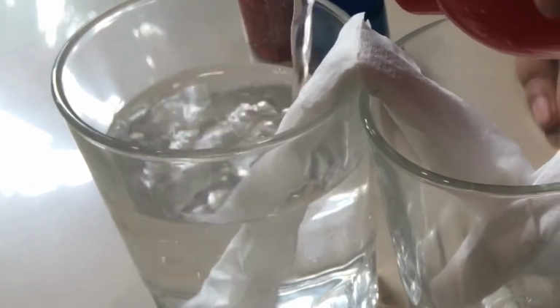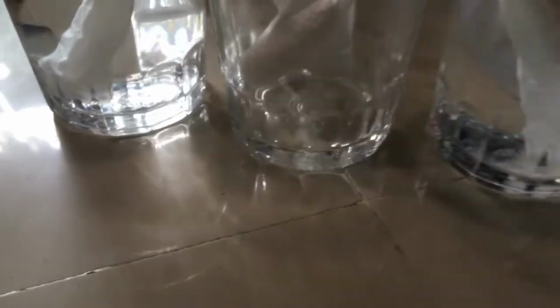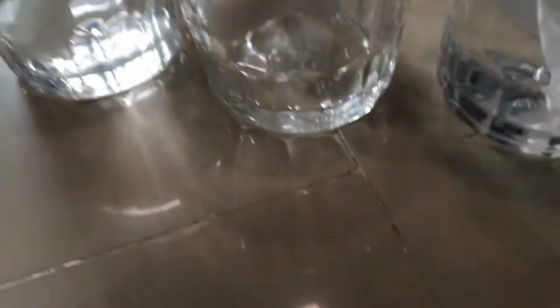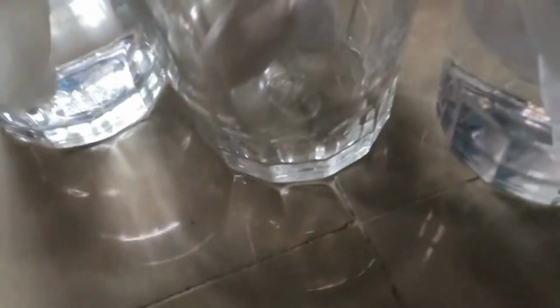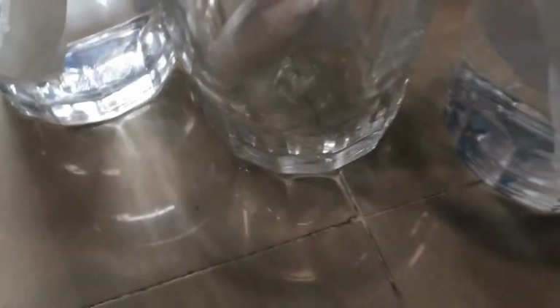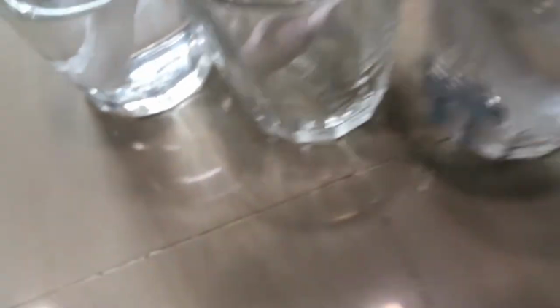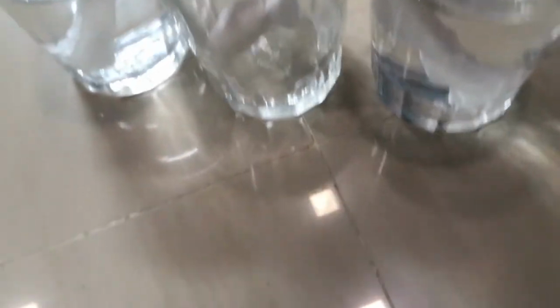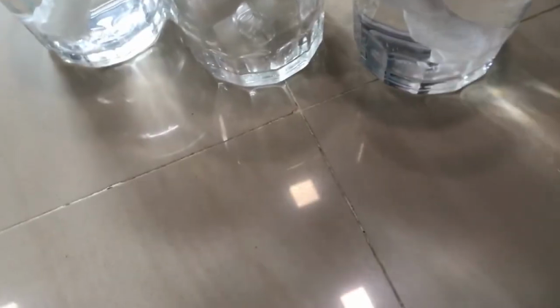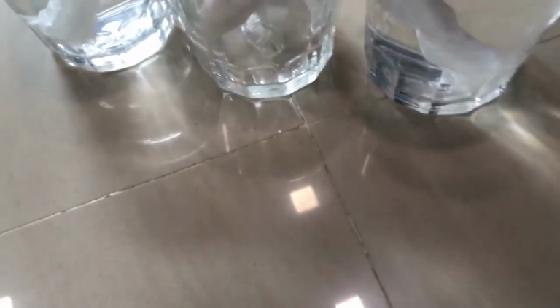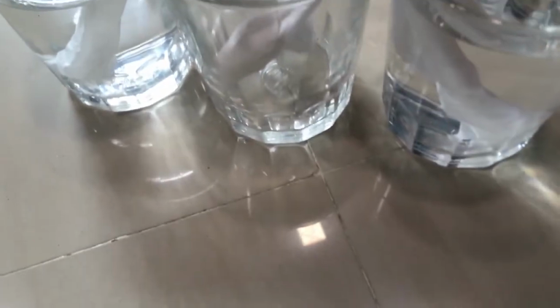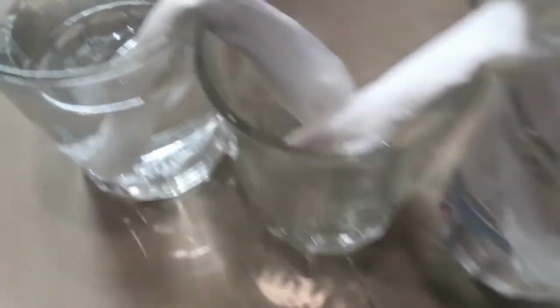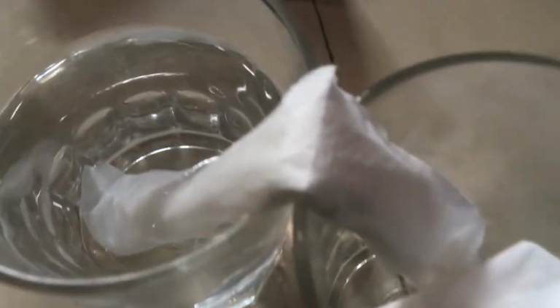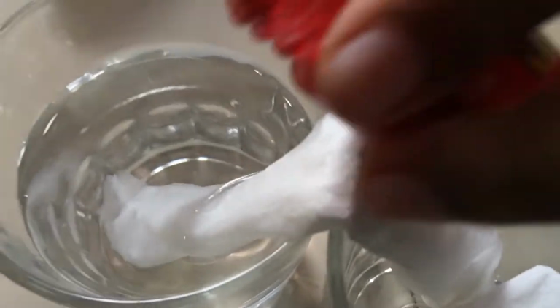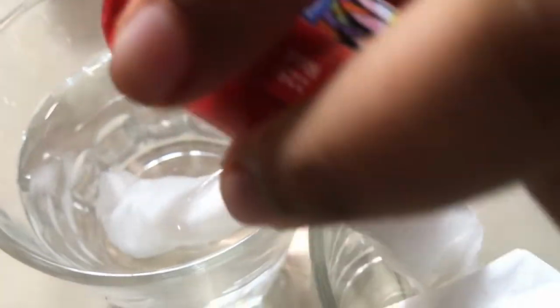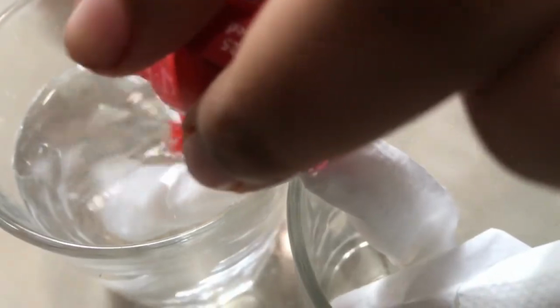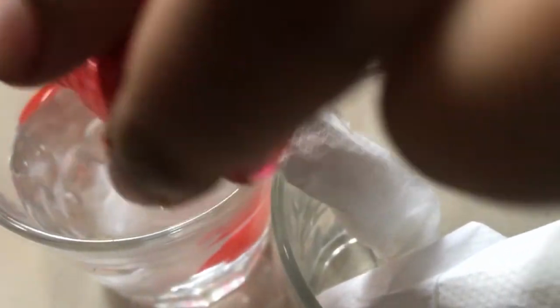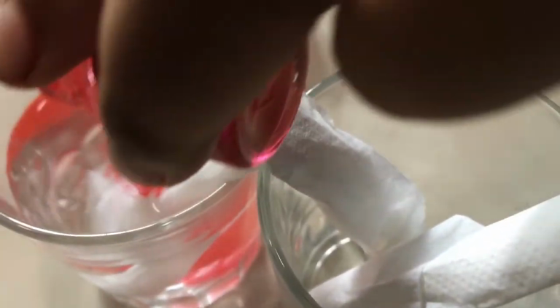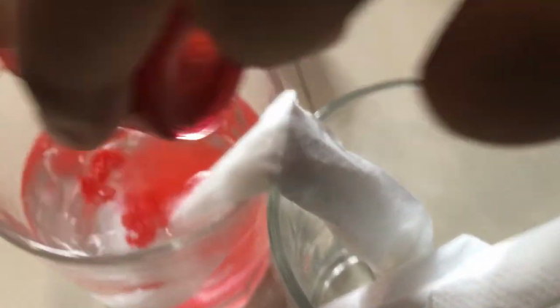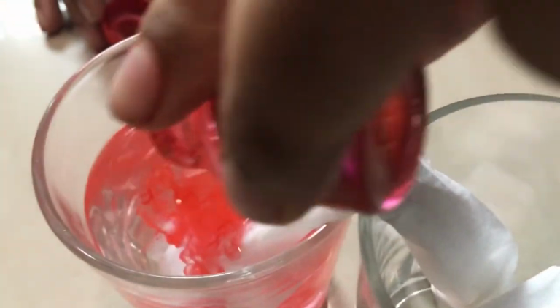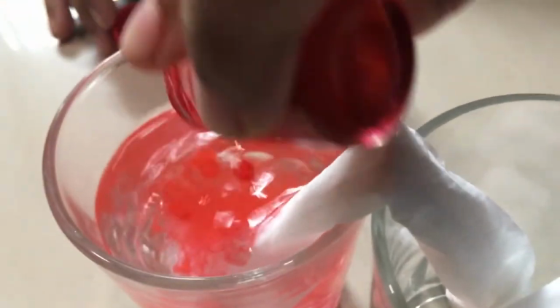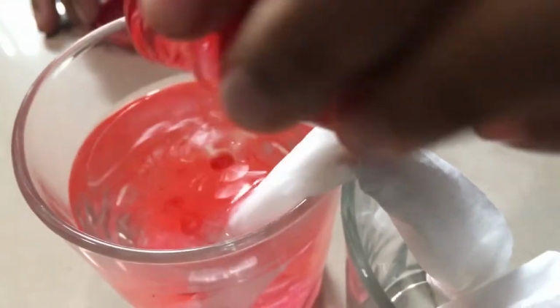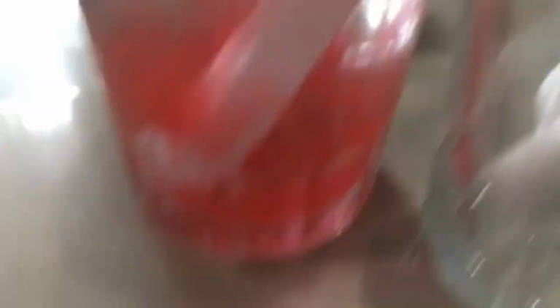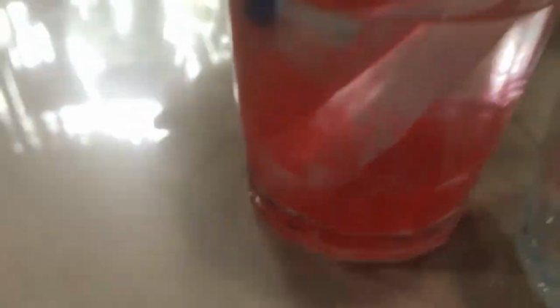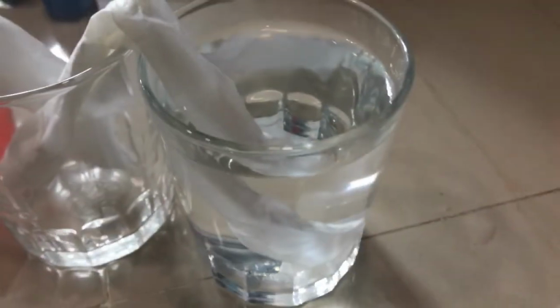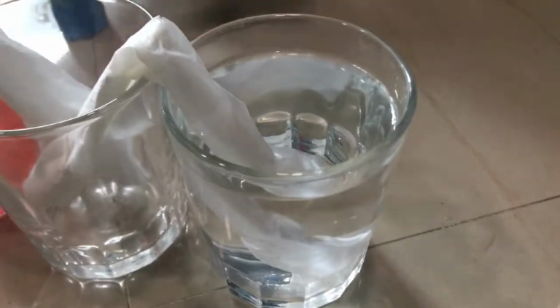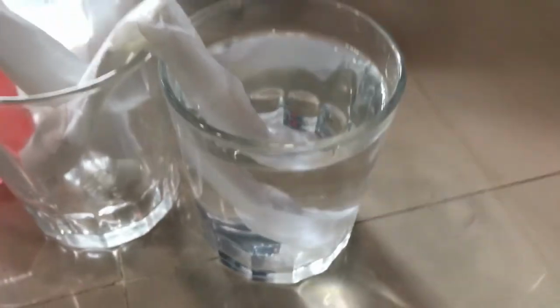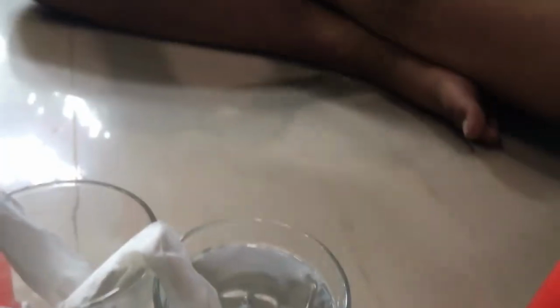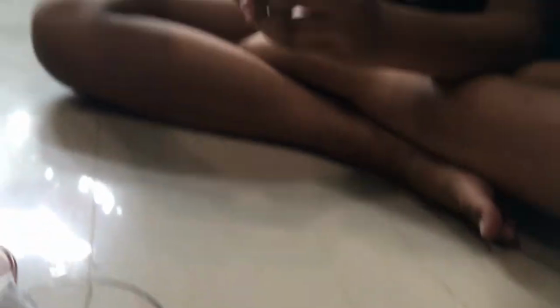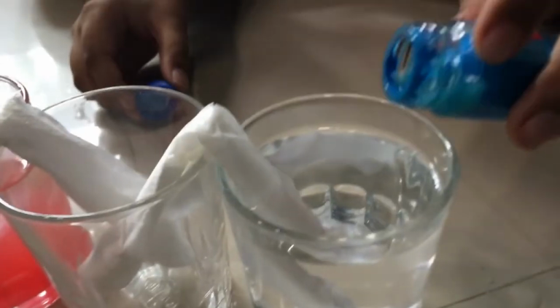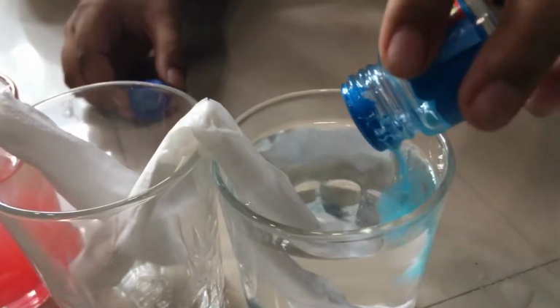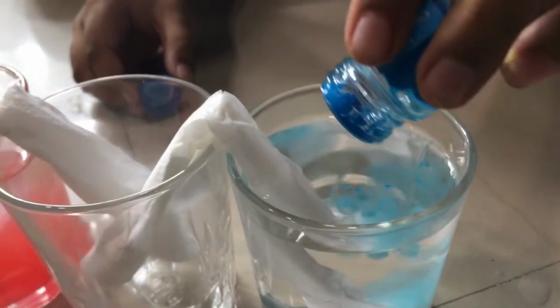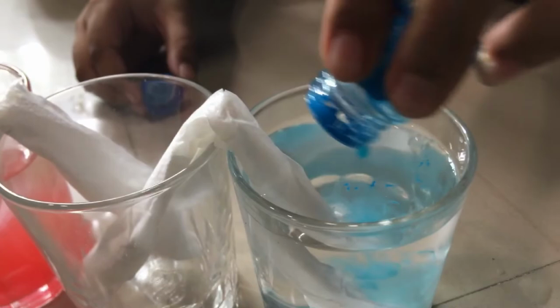Now we're gonna quickly add paint to it. You can see the water is kind of climbing up already. Here's red and here is blue. We used paint to better see the water.